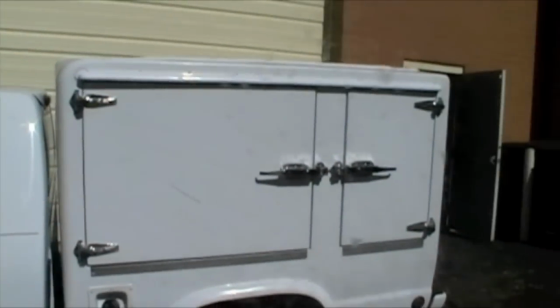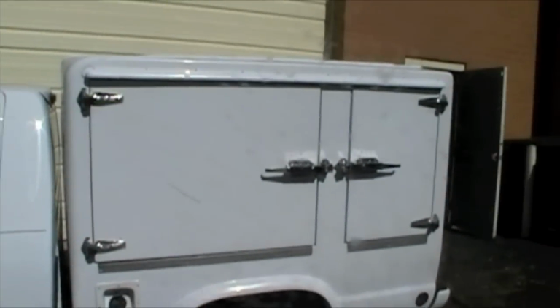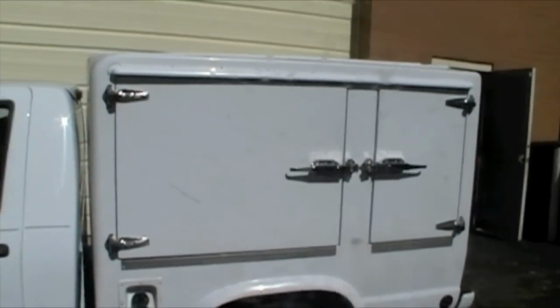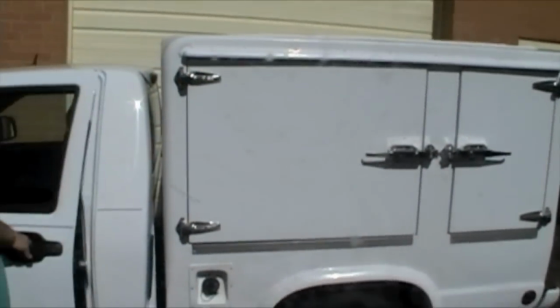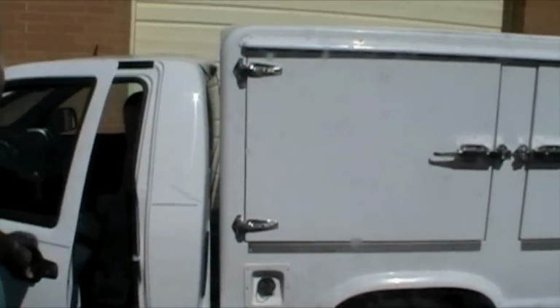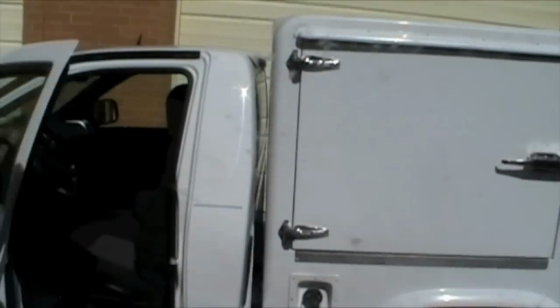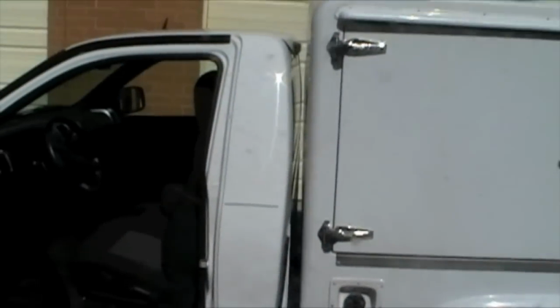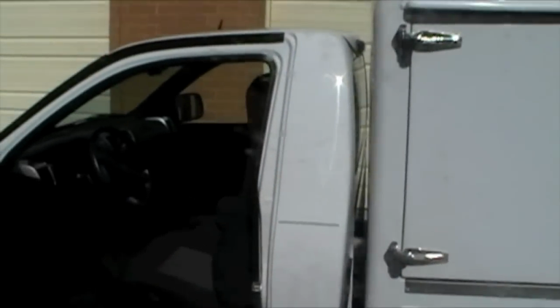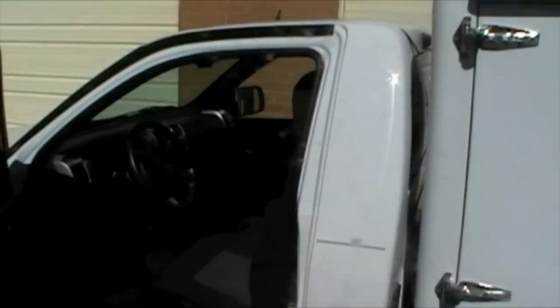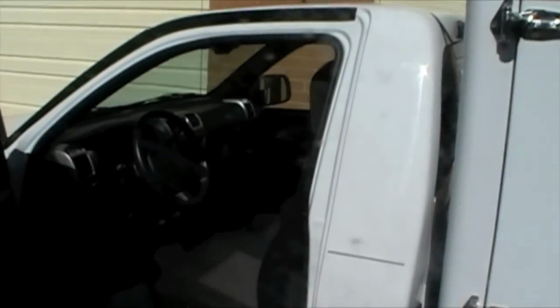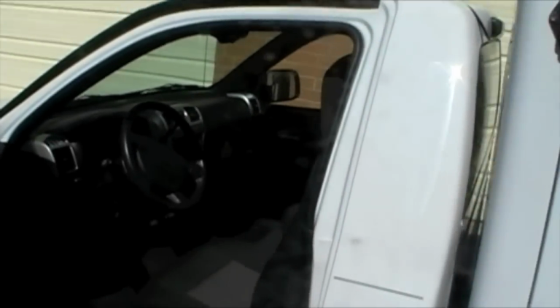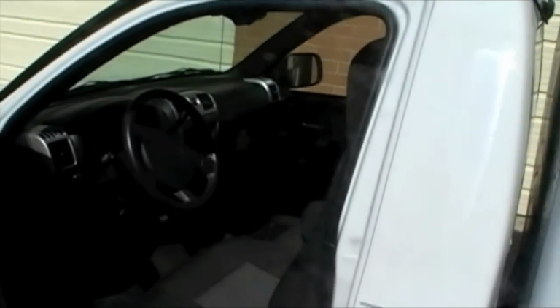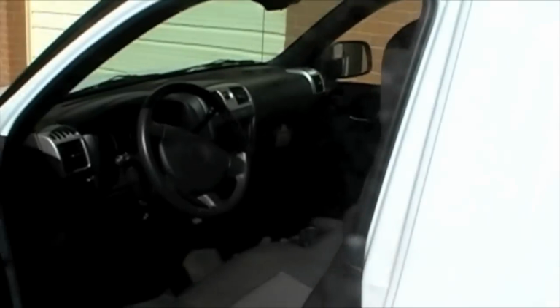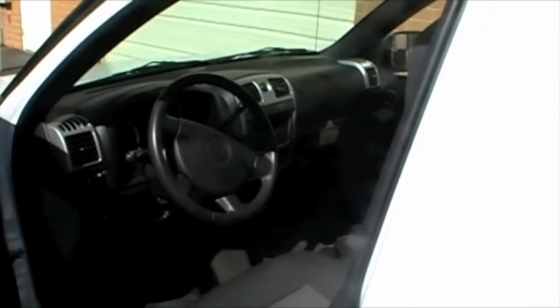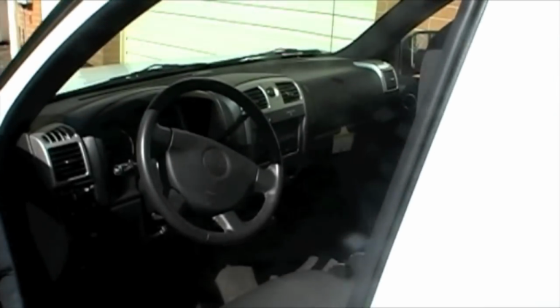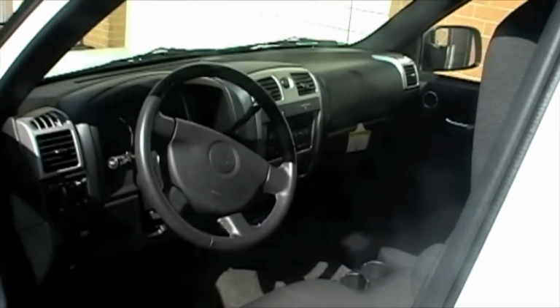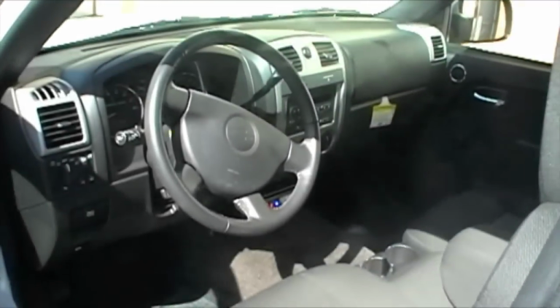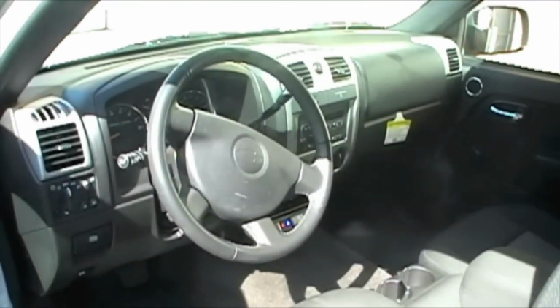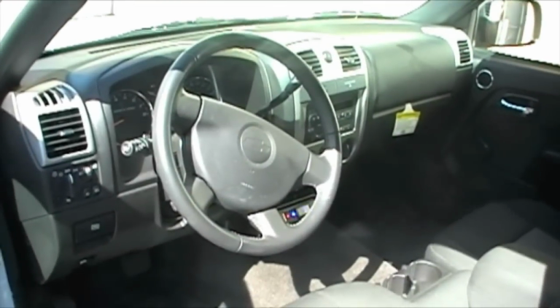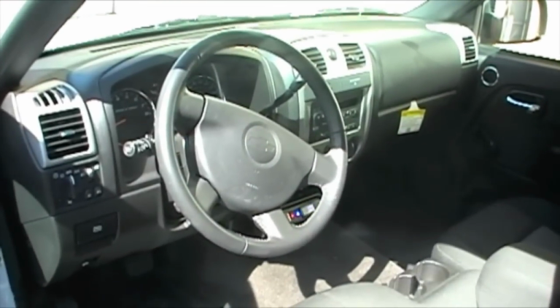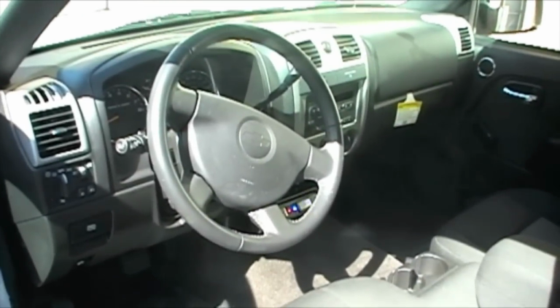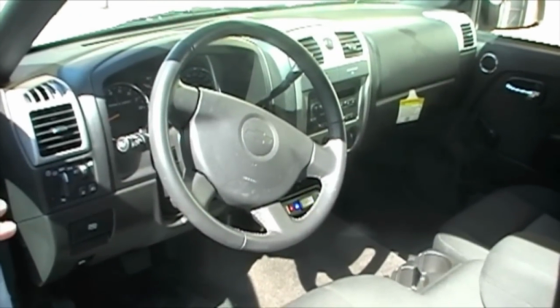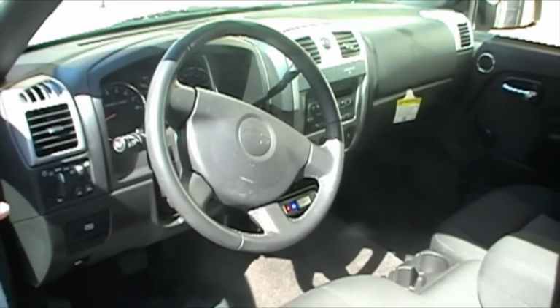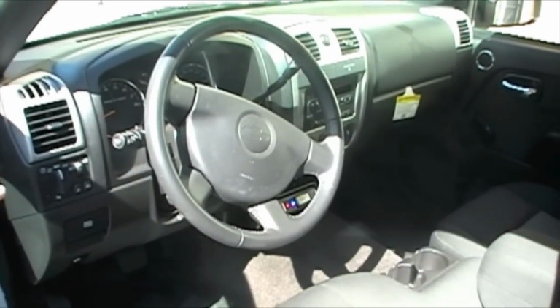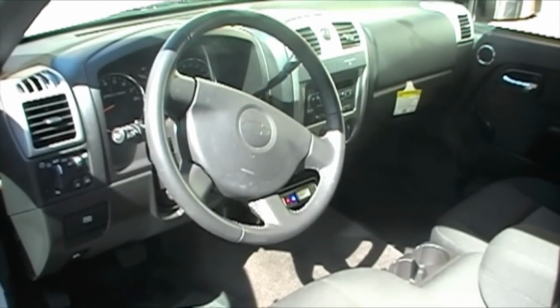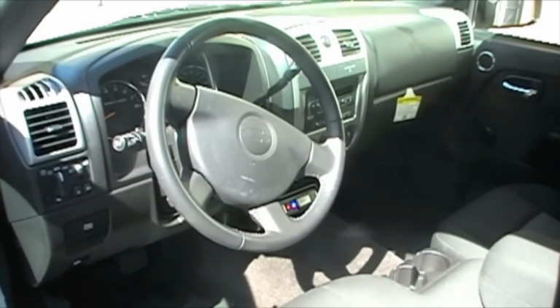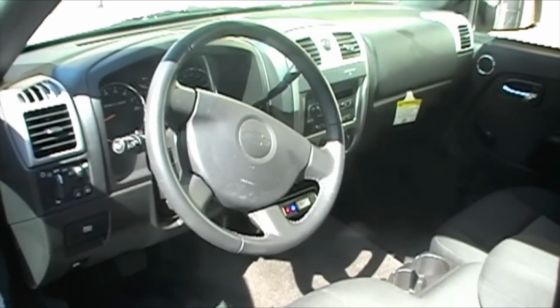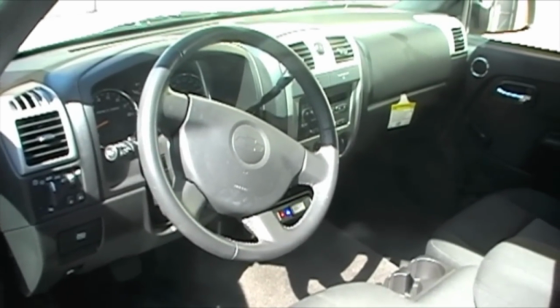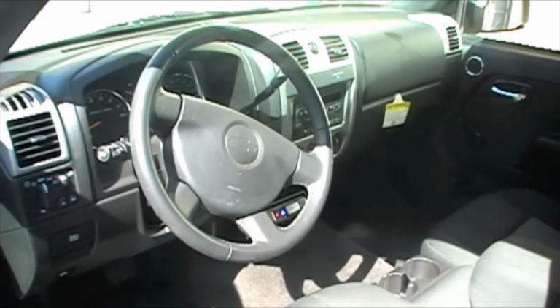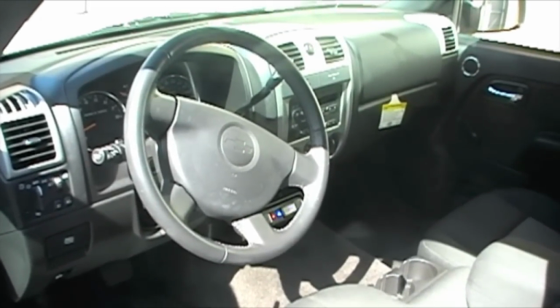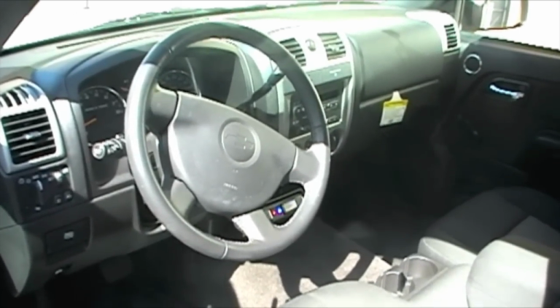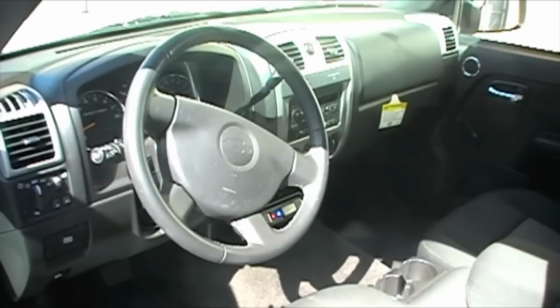Let's start at the beginning of the truck. Inside the vehicle, it's a normal vehicle to drive. Inside the cab, both compartments are digitally monitored for temperature by the driver at all times.